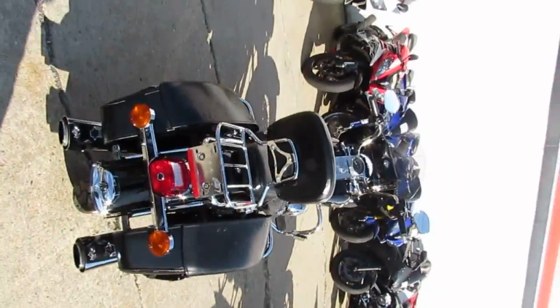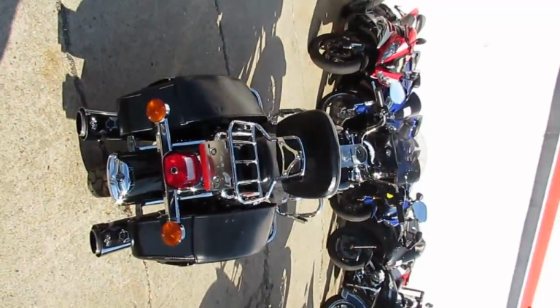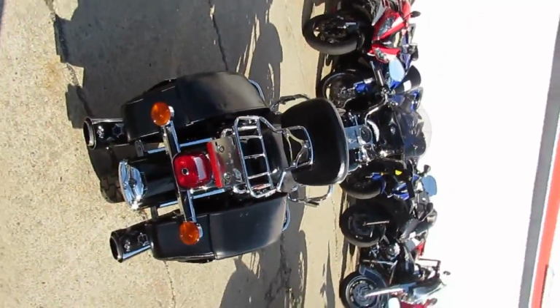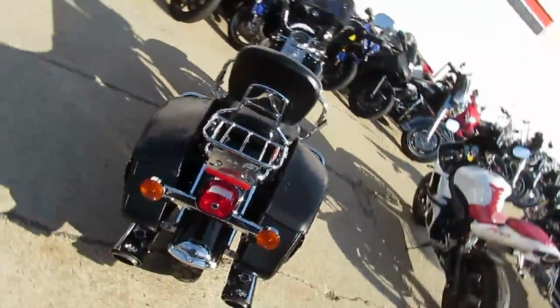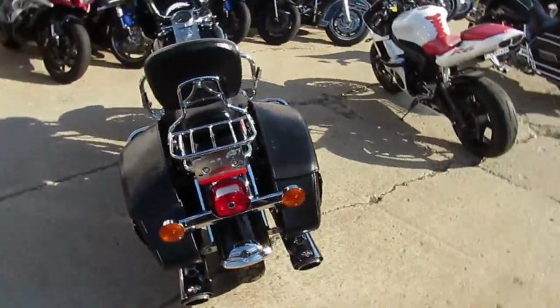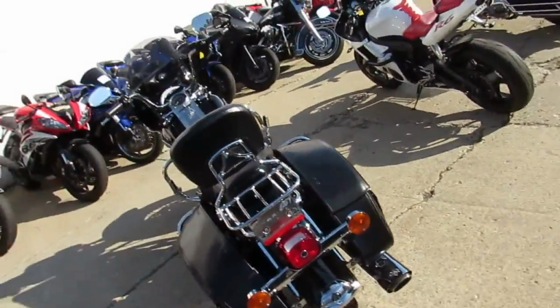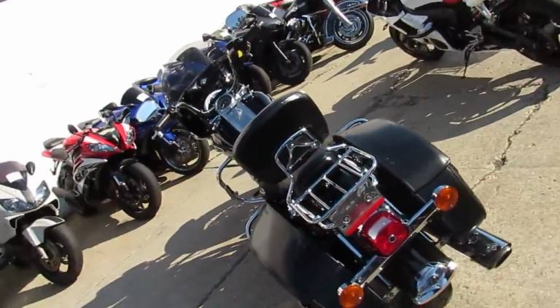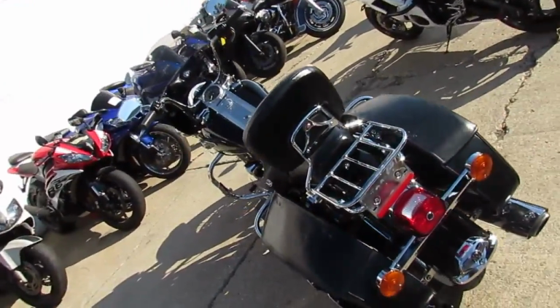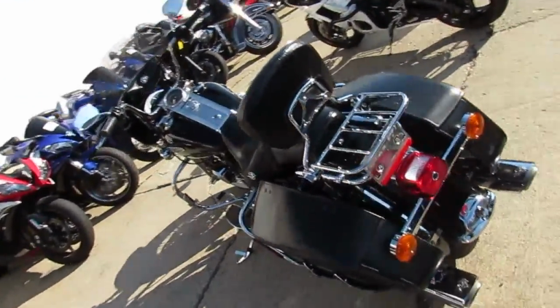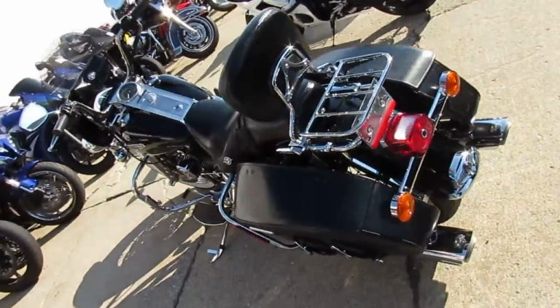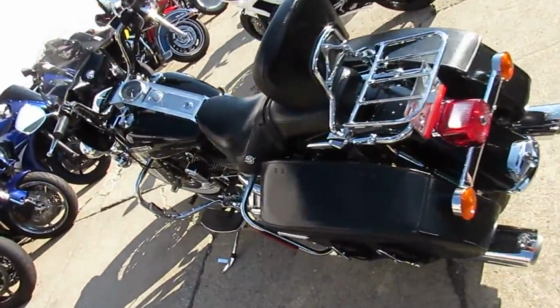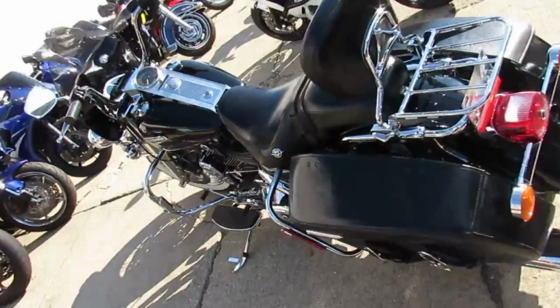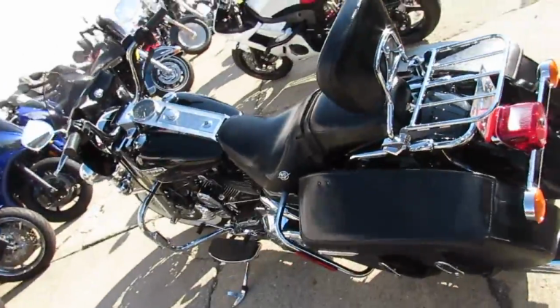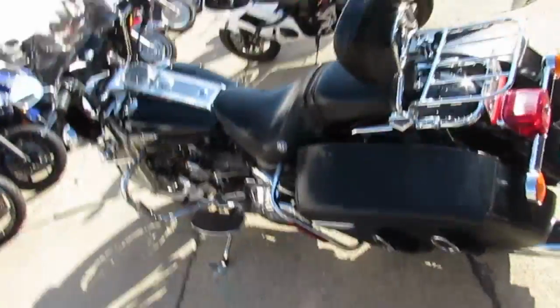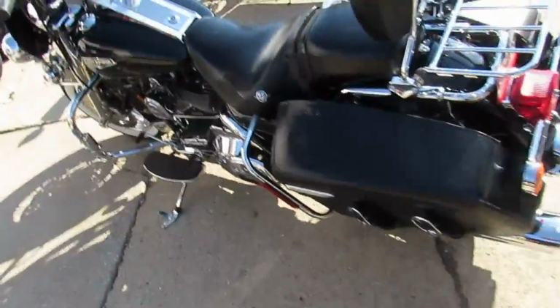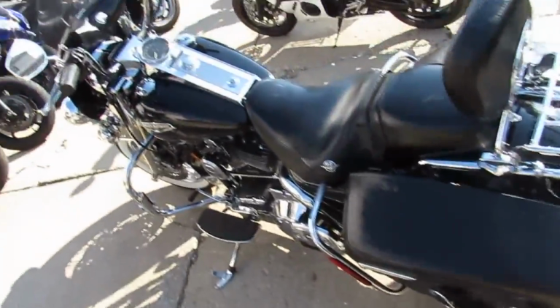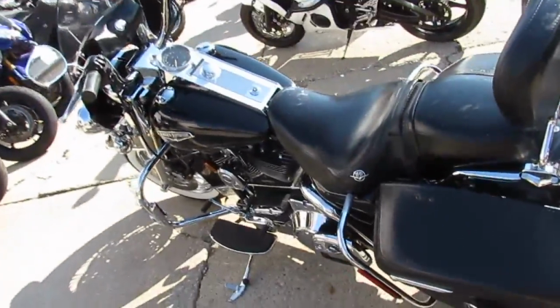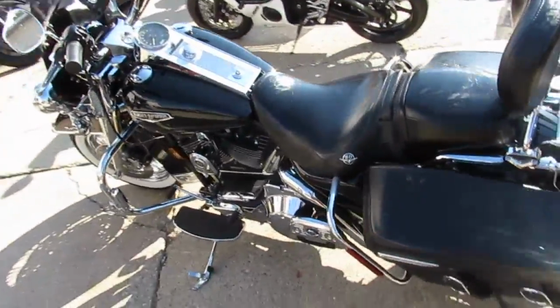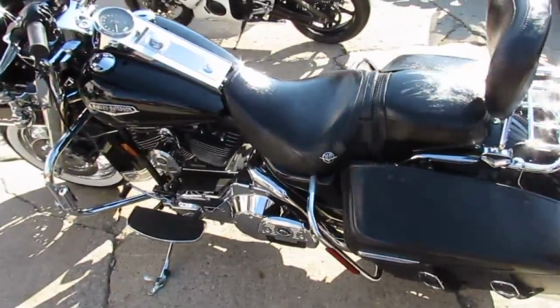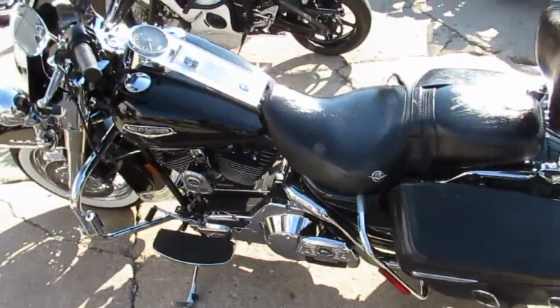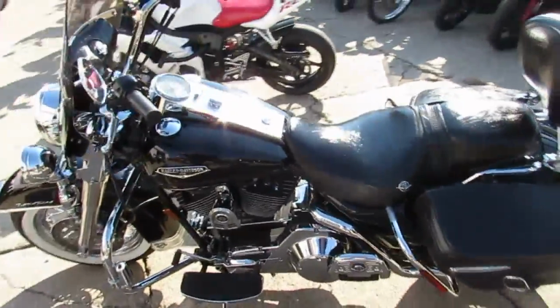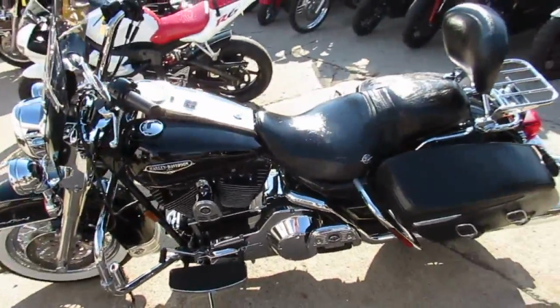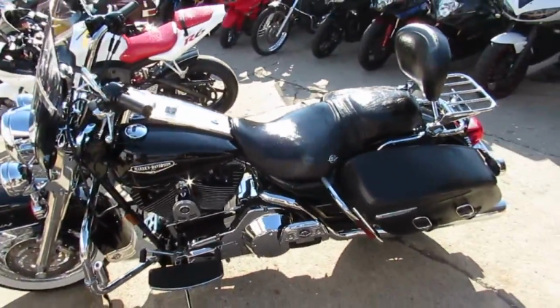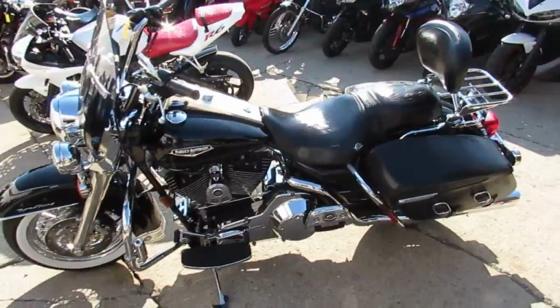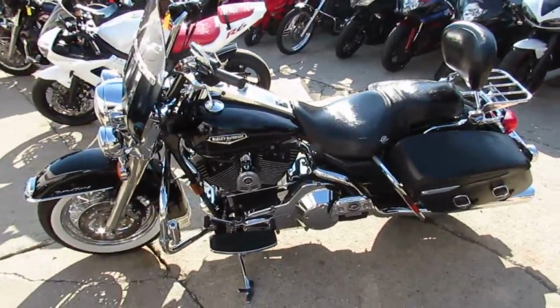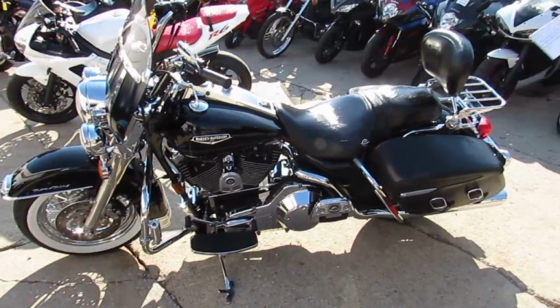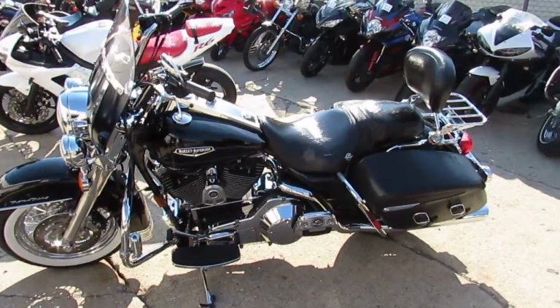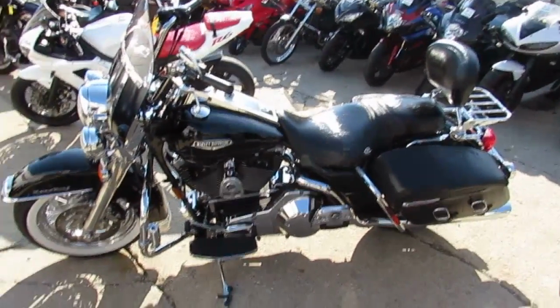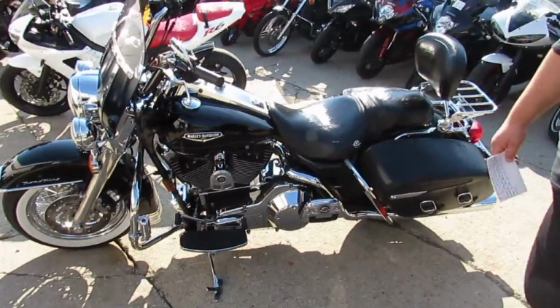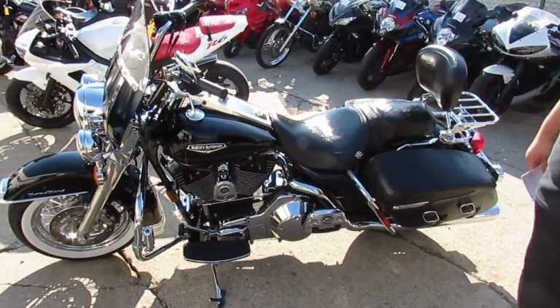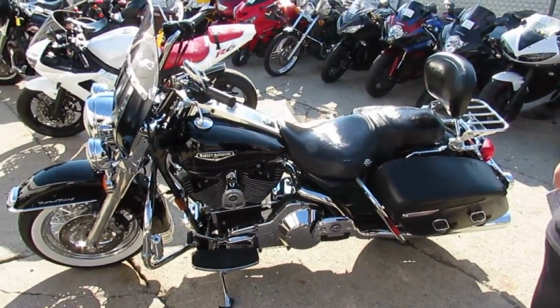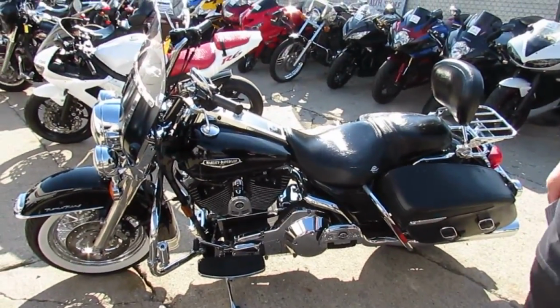Don't miss out on this one at $8,400. Give us a call or visit the website ApprovalPowersports.com. Don't forget to like us on Facebook and check out our YouTube channel — subscribe and see all these cool bikes as they roll in. Thanks, guys.